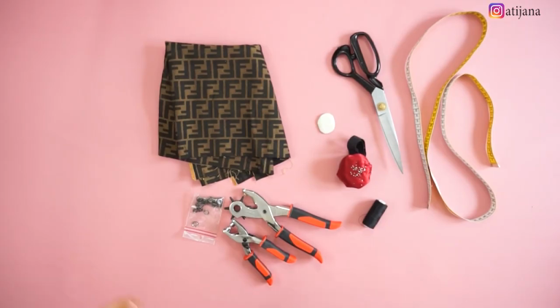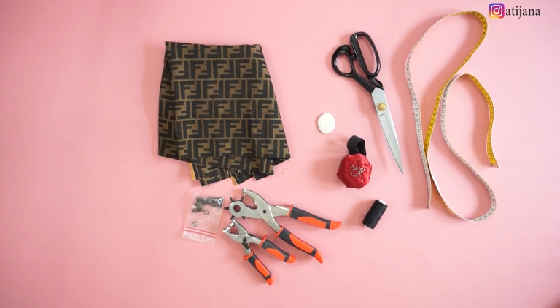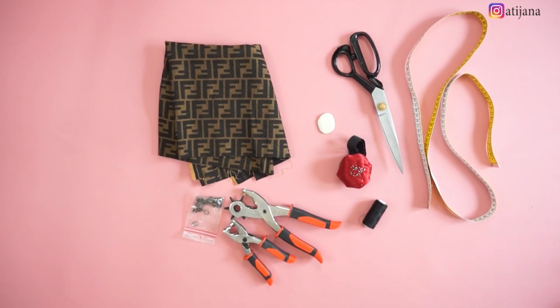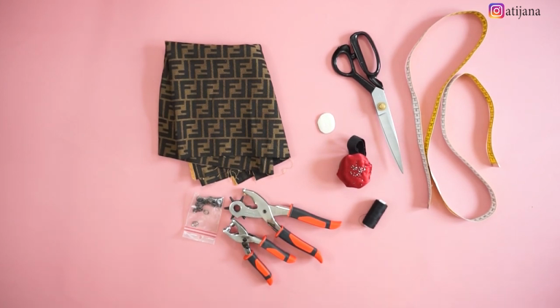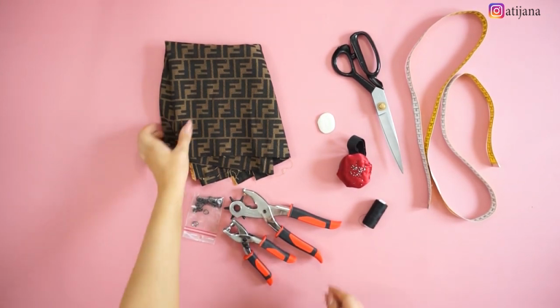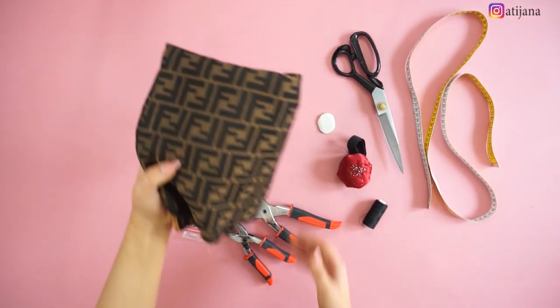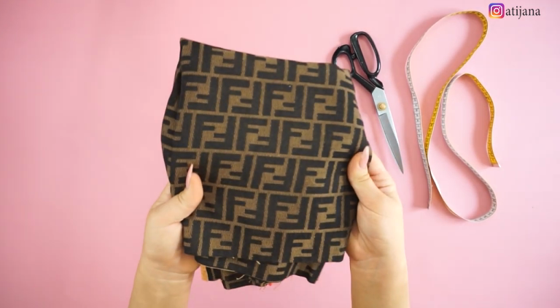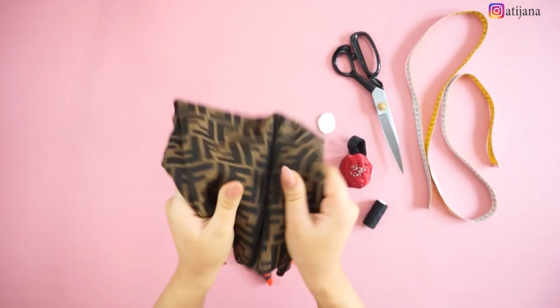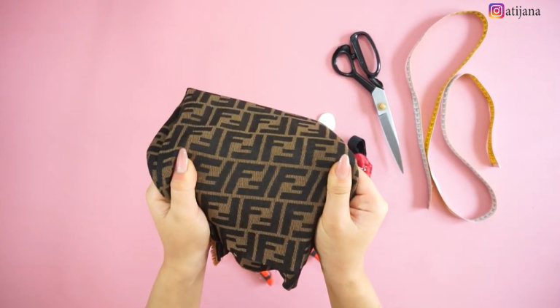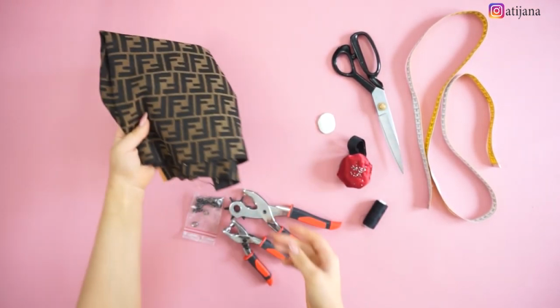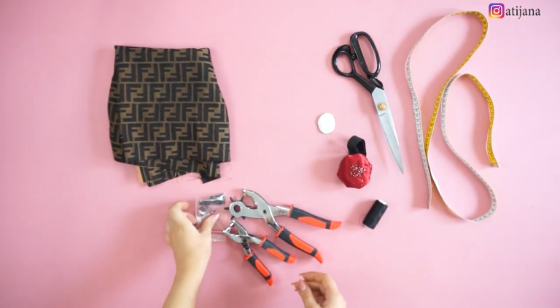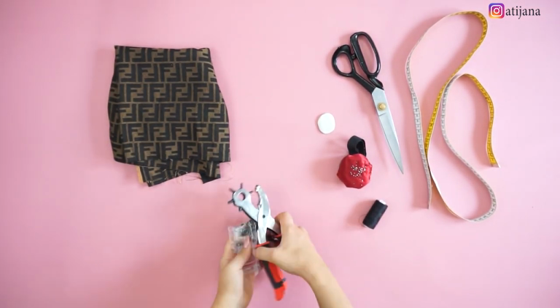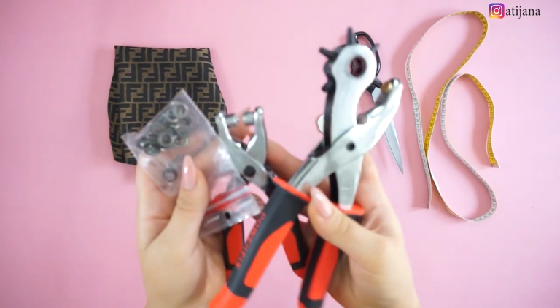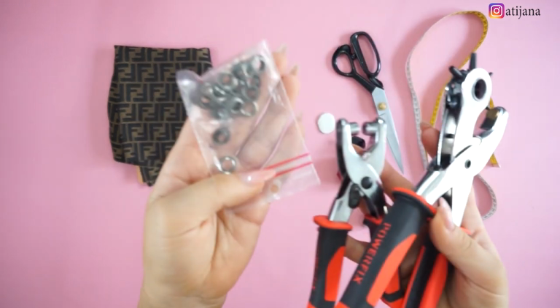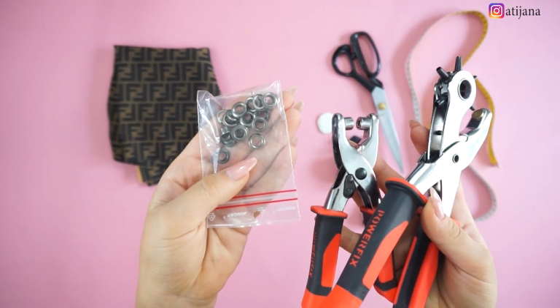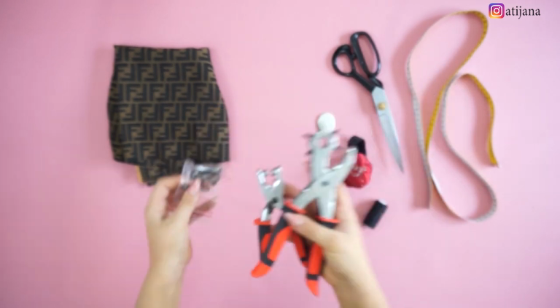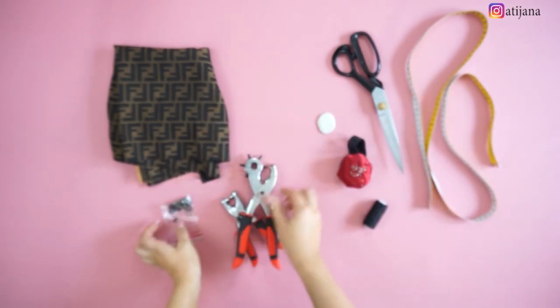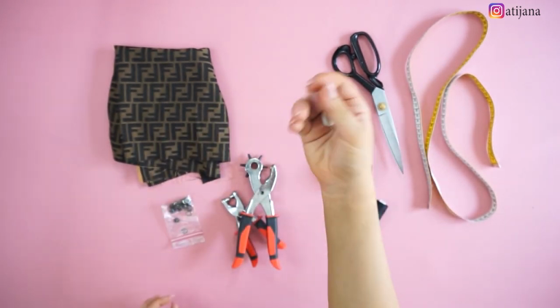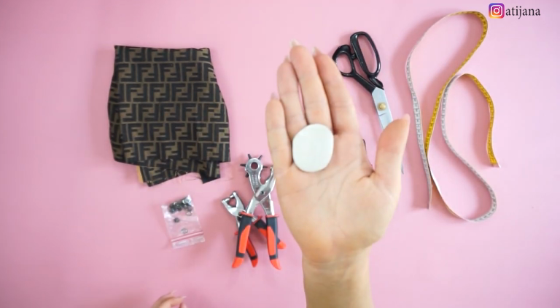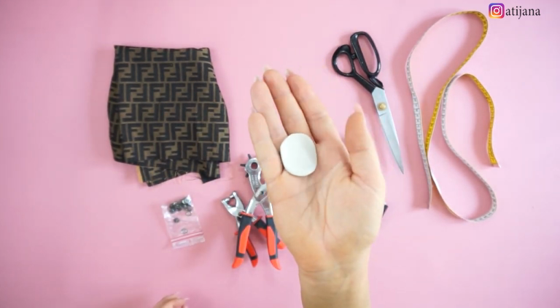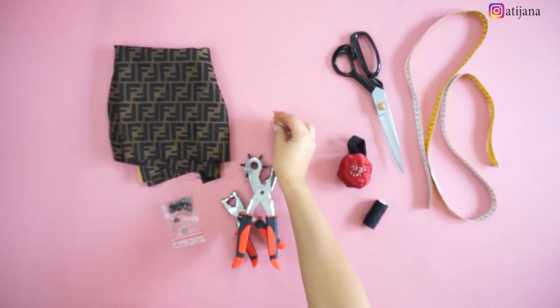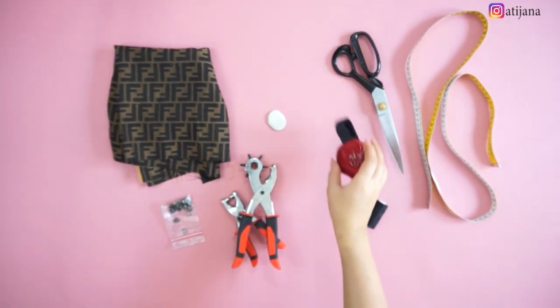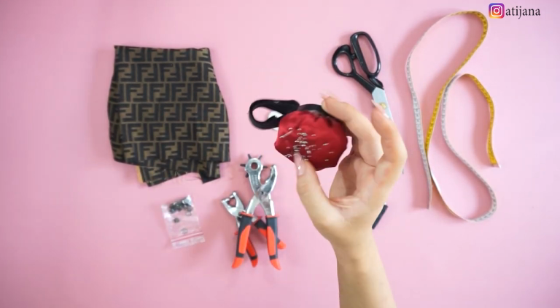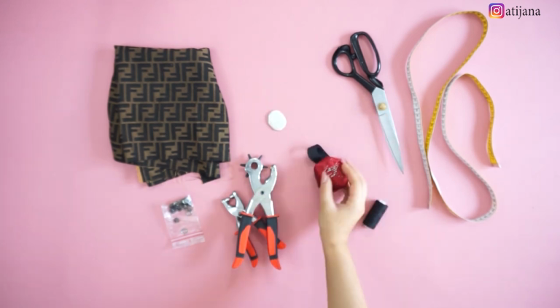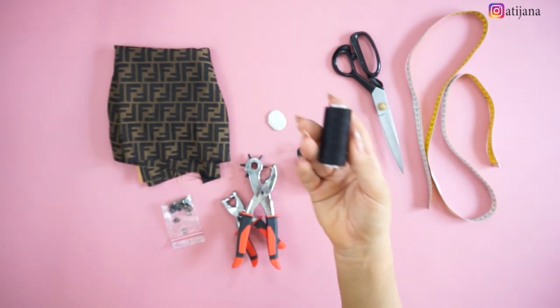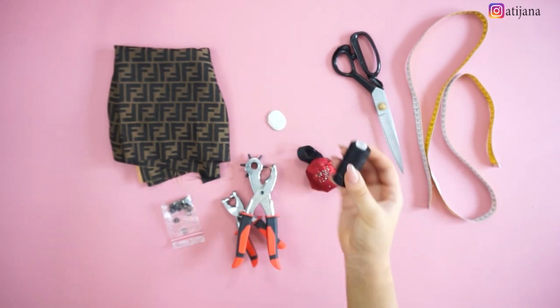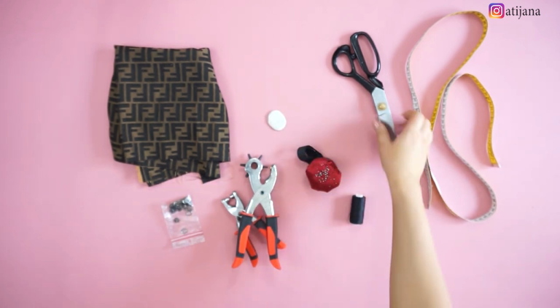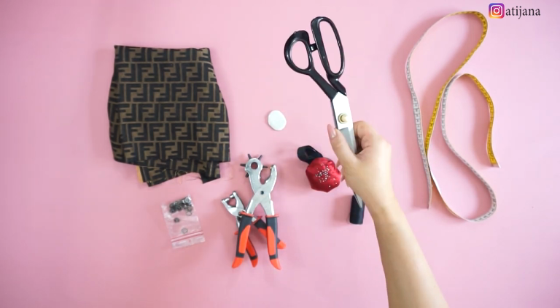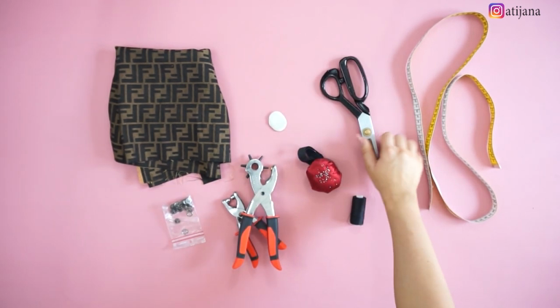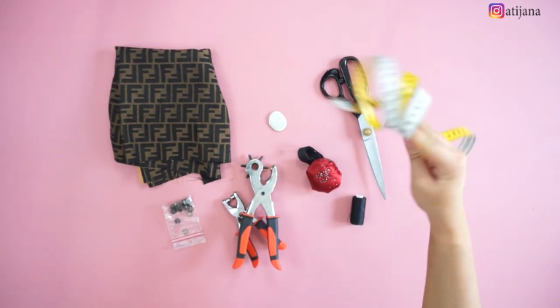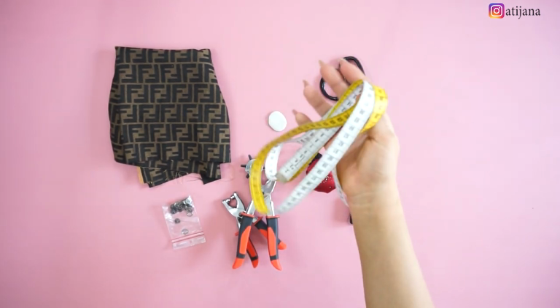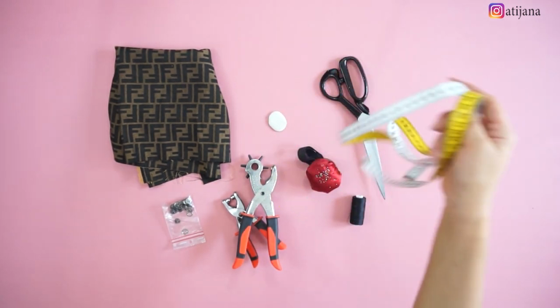For the materials you will be needing fabric — you can use any fabric that does not contain any elastic — eyelets and tool for the eyelets, crayon or a pen, pins, matching thread, scissors, and measuring tape.